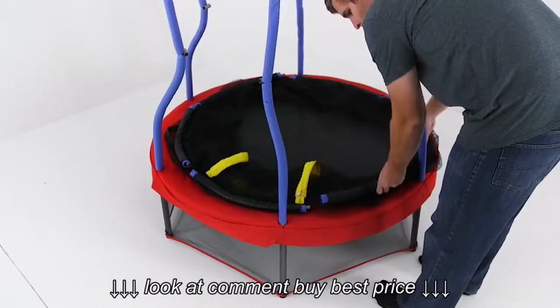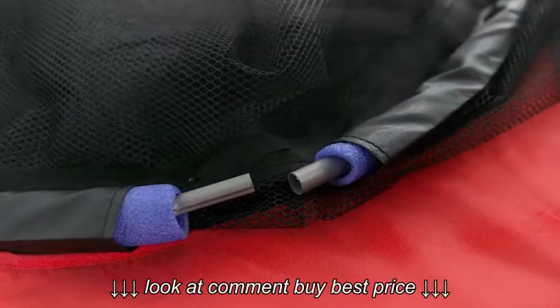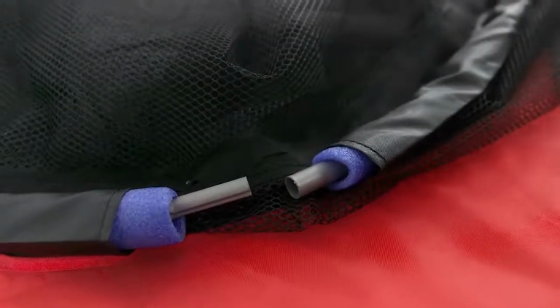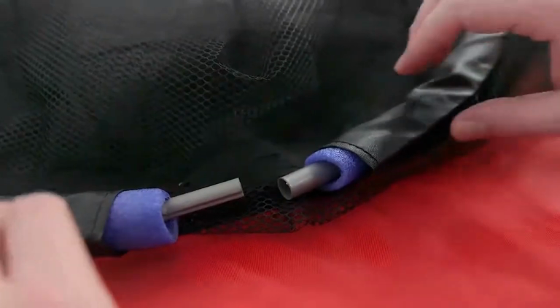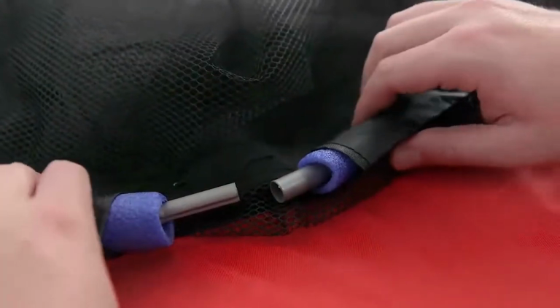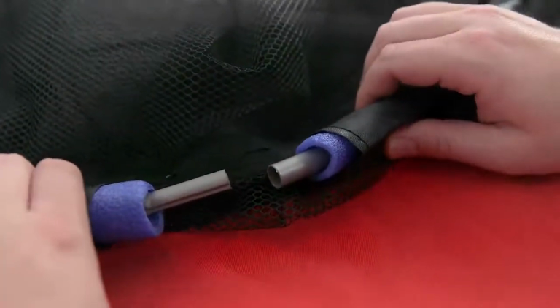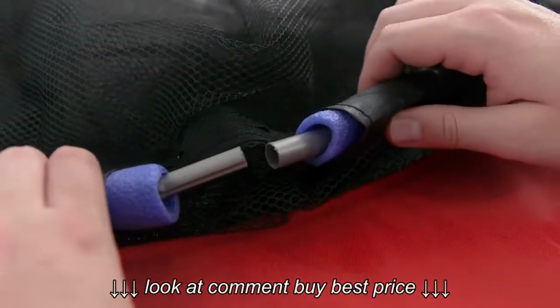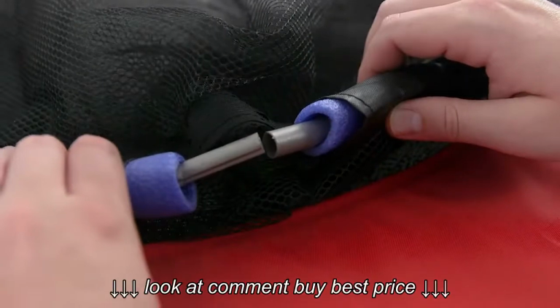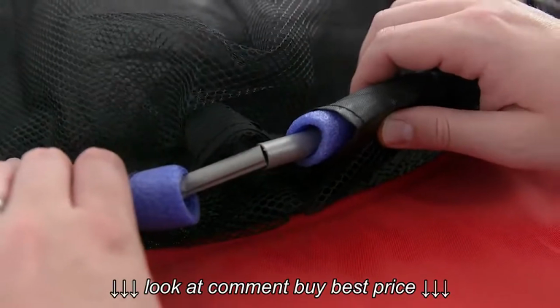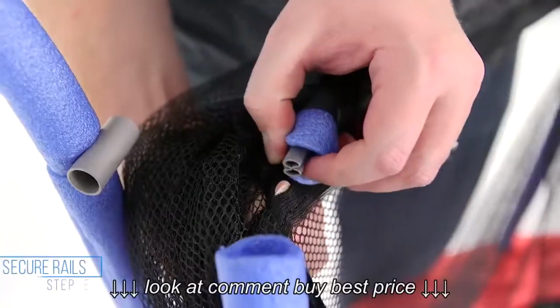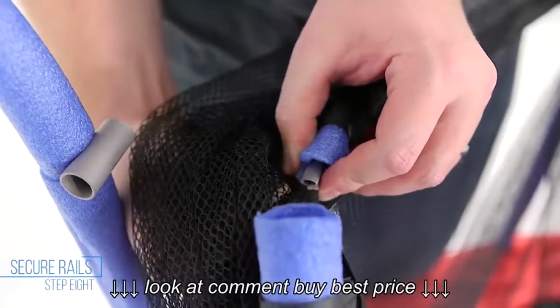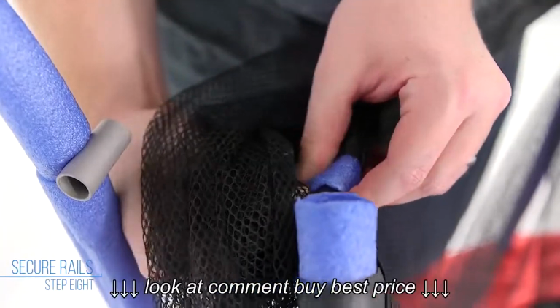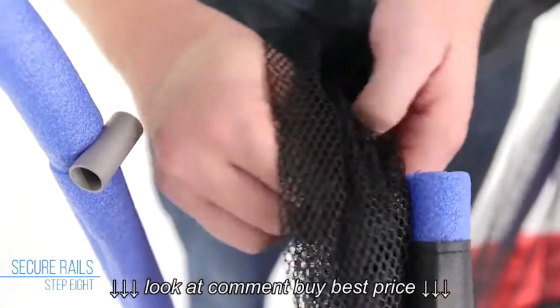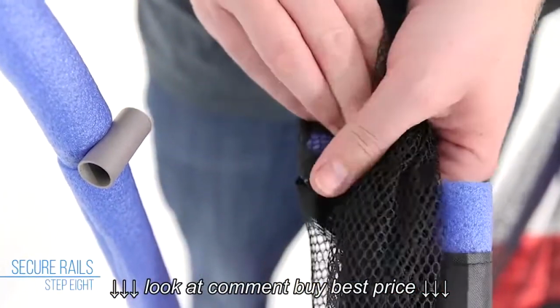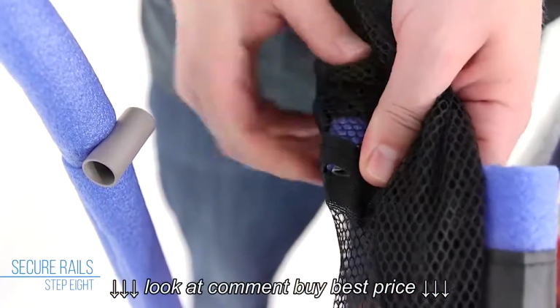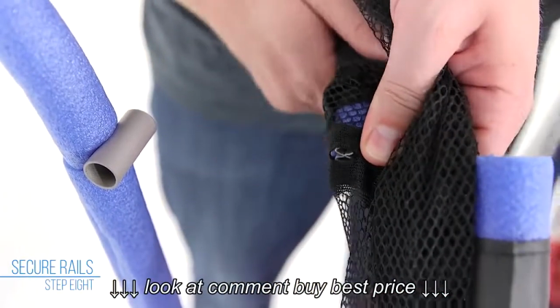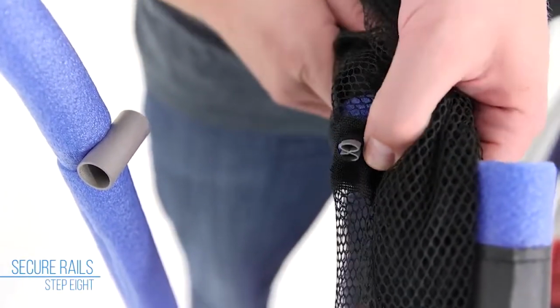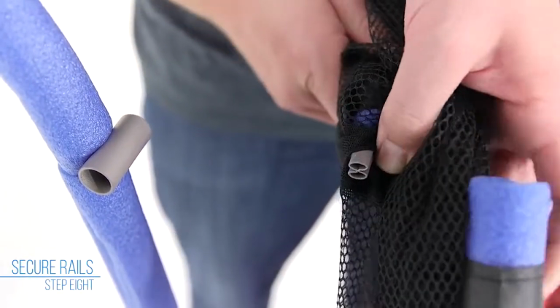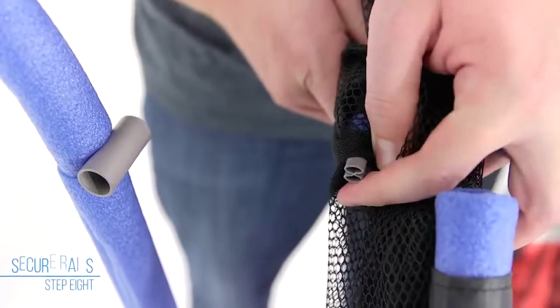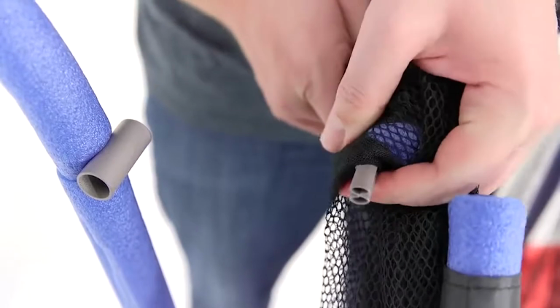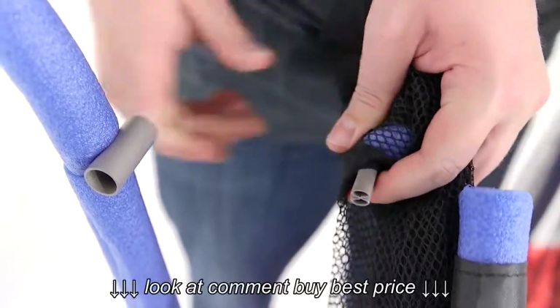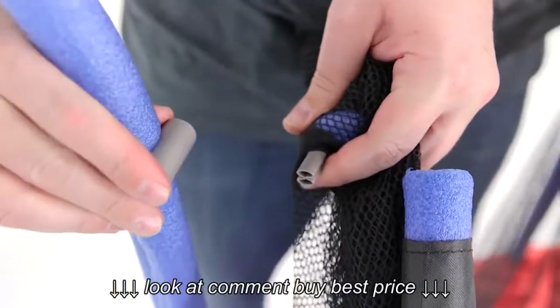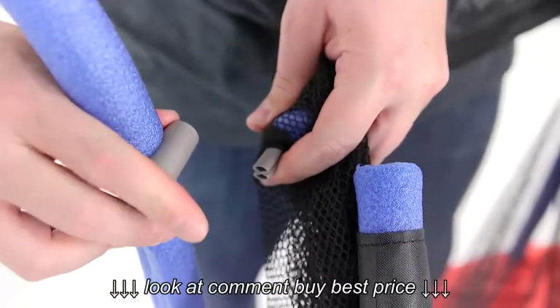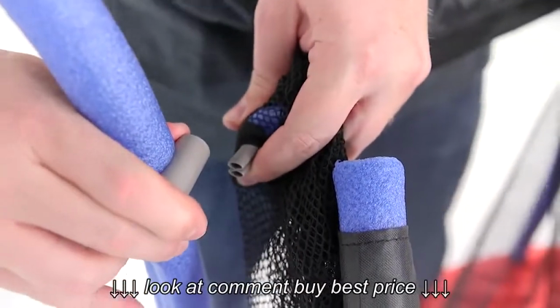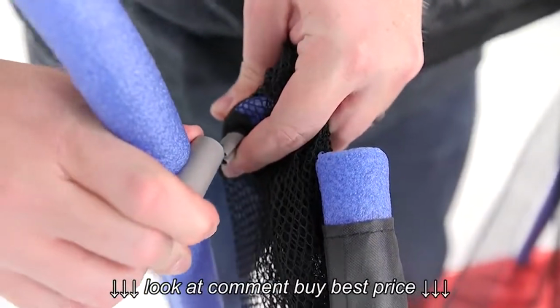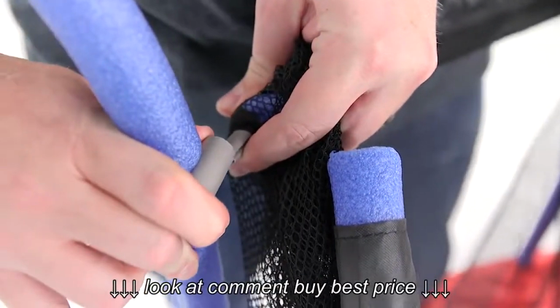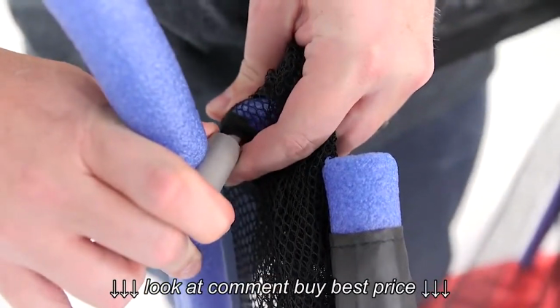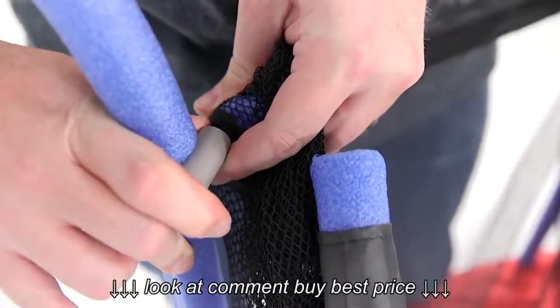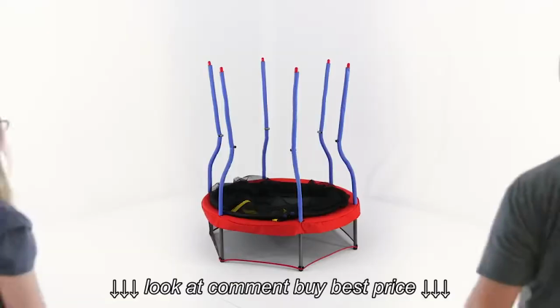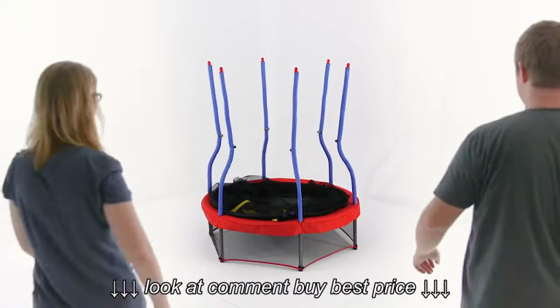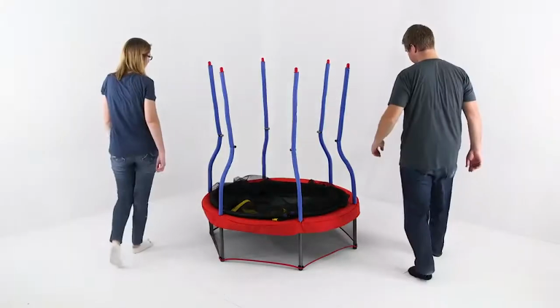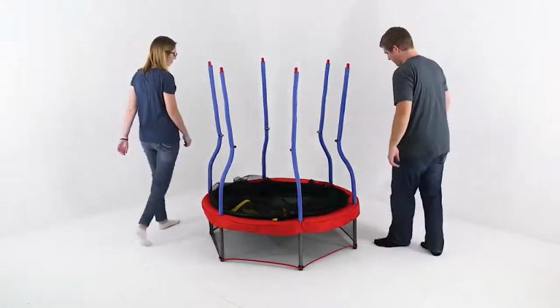Repeat until all rail sections have been inserted into the foam and sleeves. Make sure the ends are alternating so one rail will fit inside the other. Push the ends of the rails out of the net holes to the outside of the net. Insert the ends of the rails into the short horizontal tube located on the curved tube. You might want to use two people for this step.